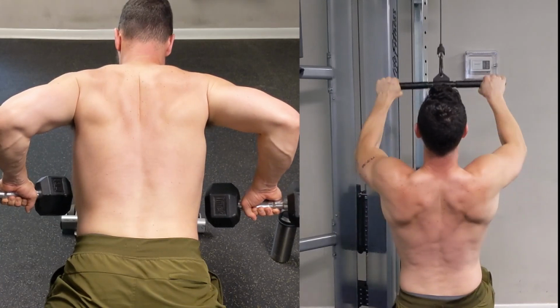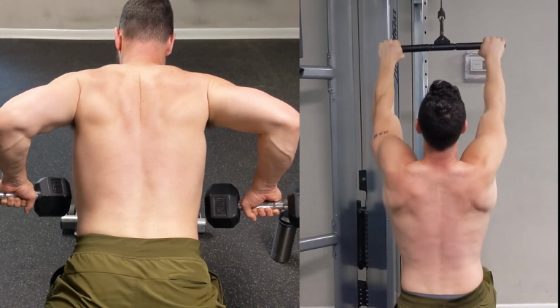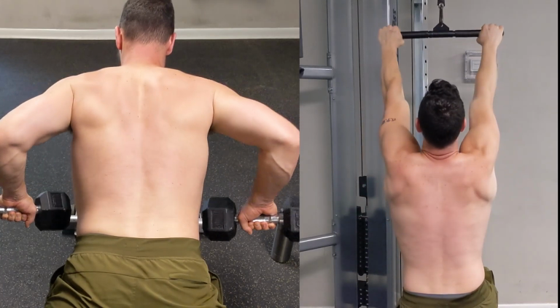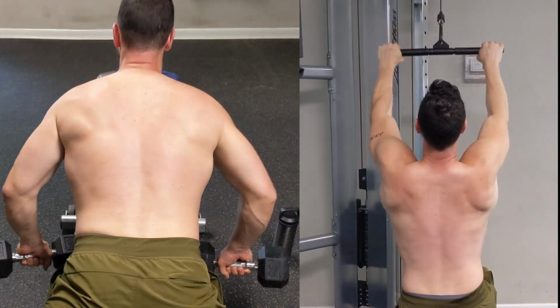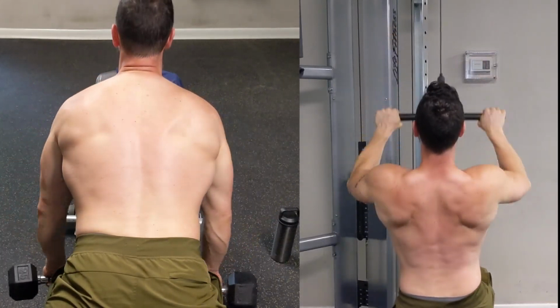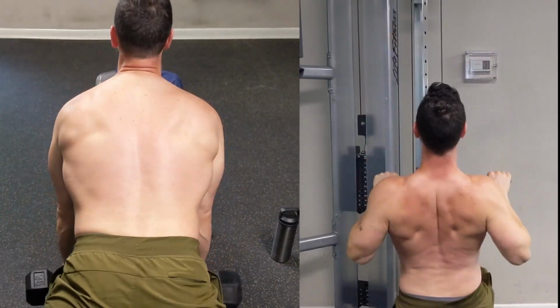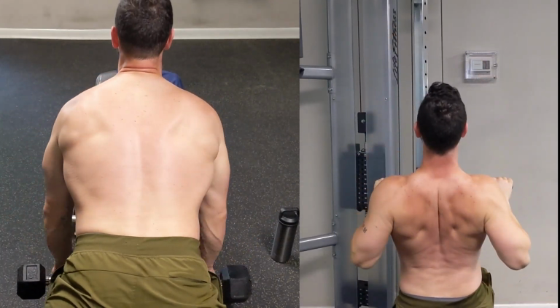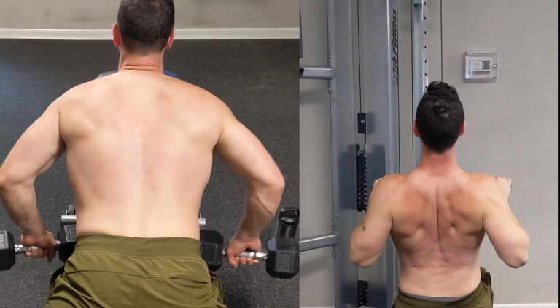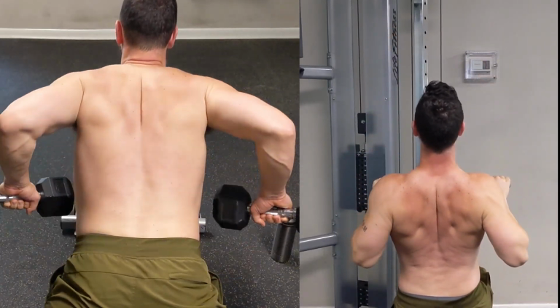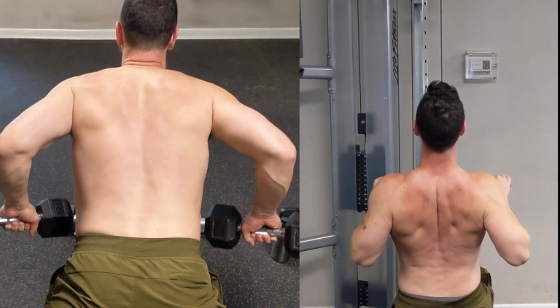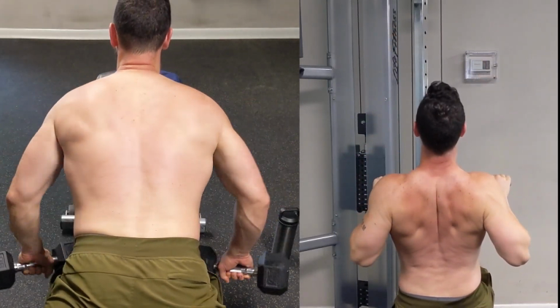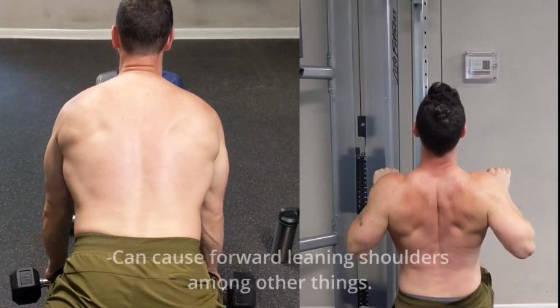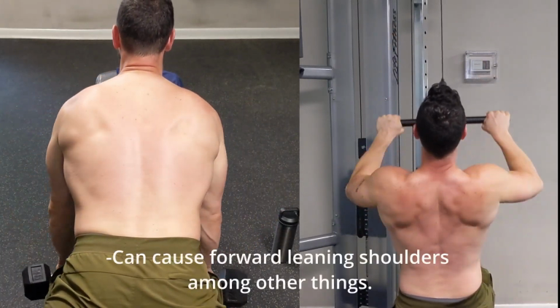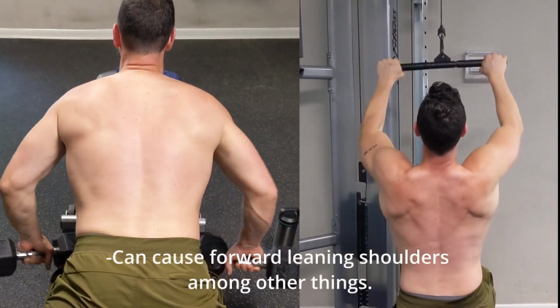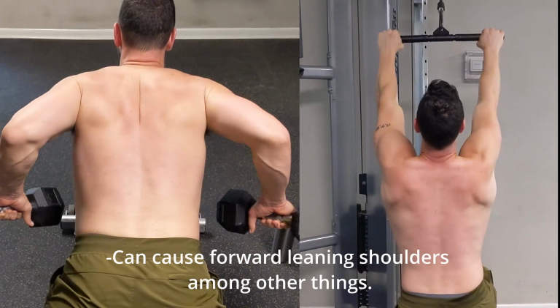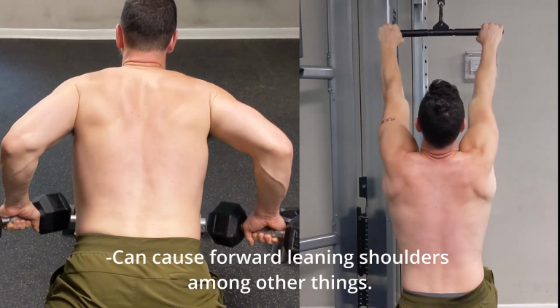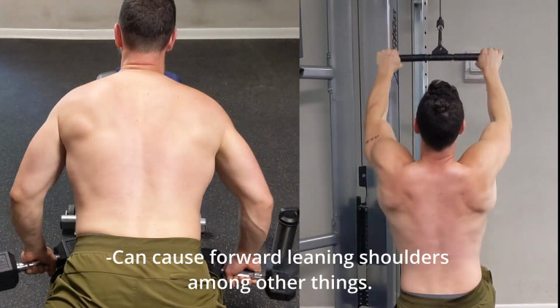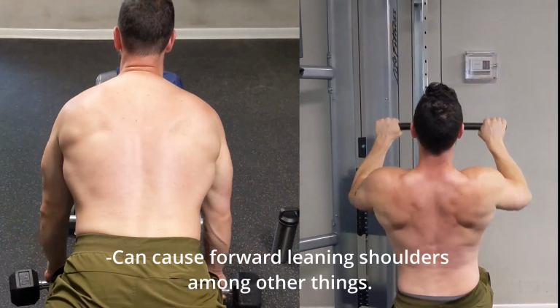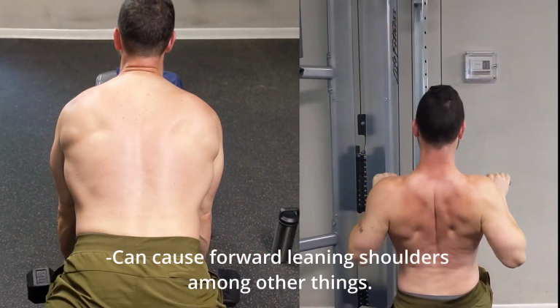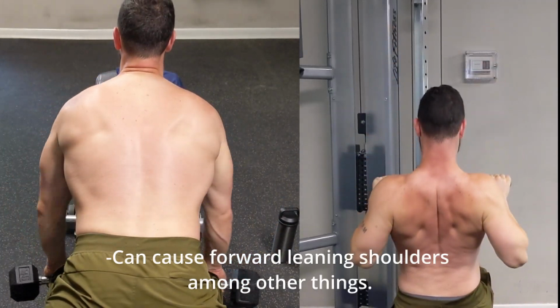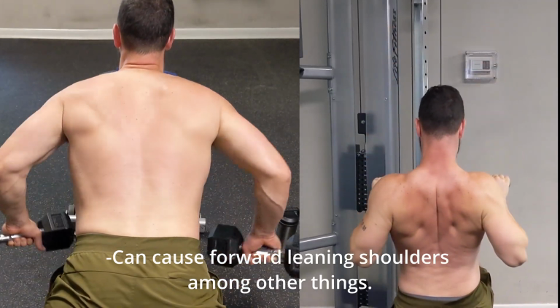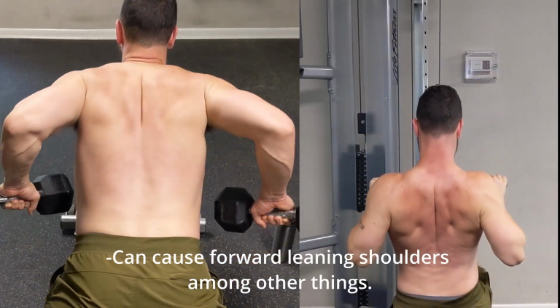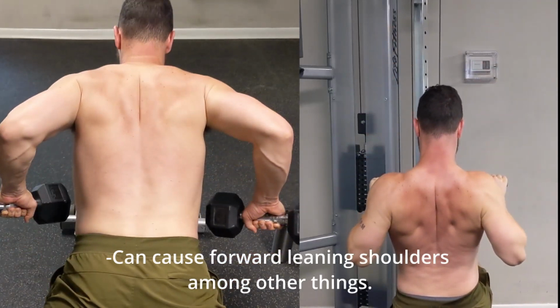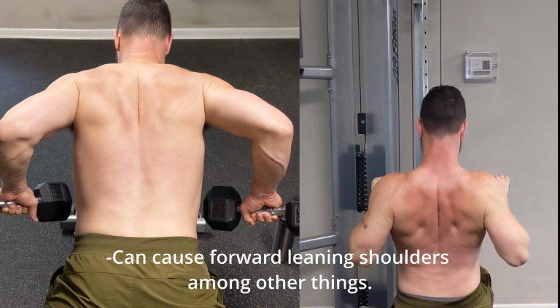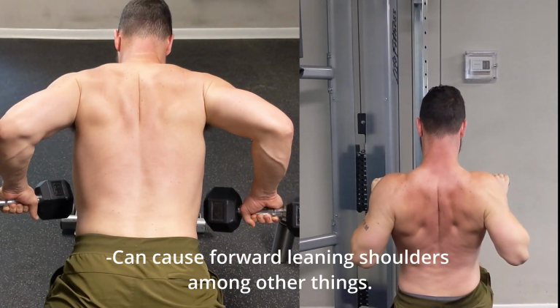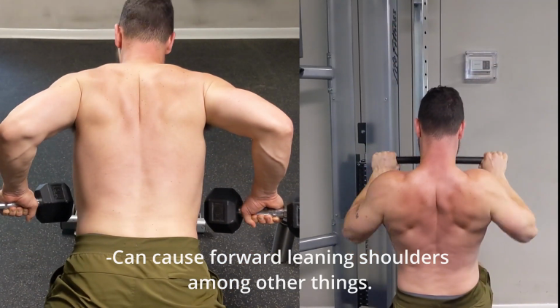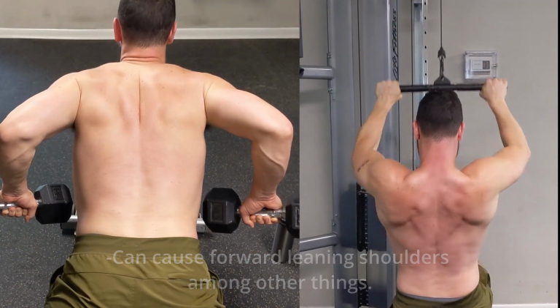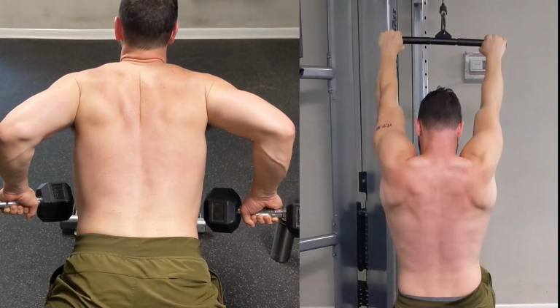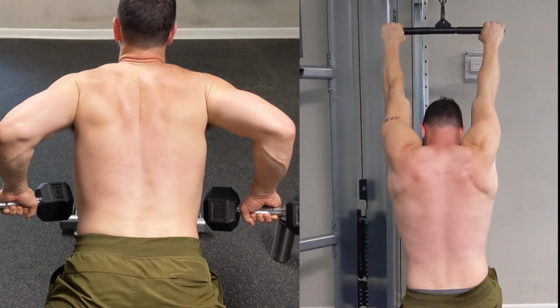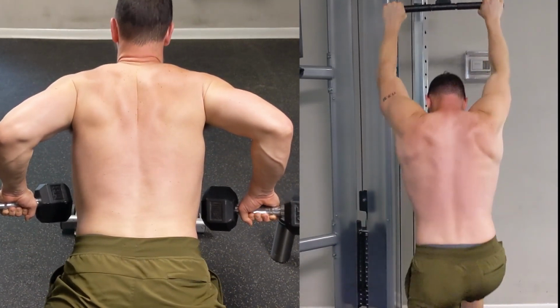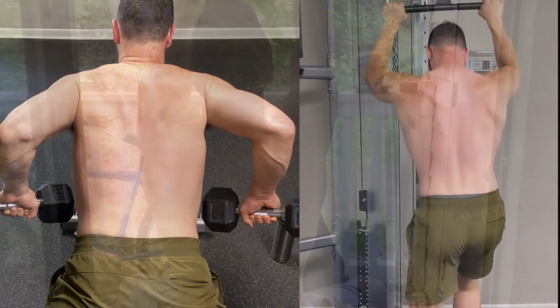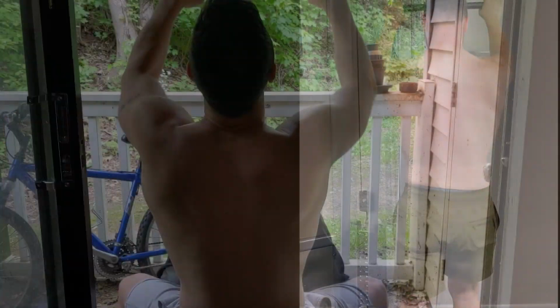The problem with many of us, myself included, is that we are lat dominant, so that even when we're doing back exercises that target every muscle, the lats tend to take over and do most of the work.